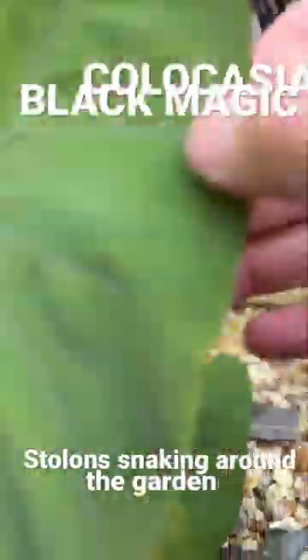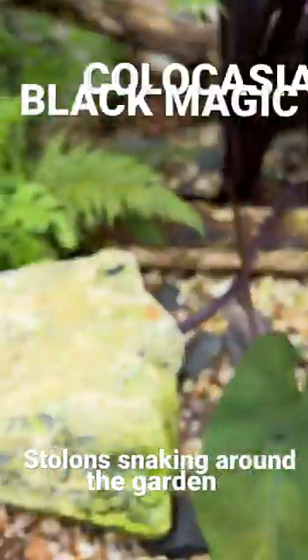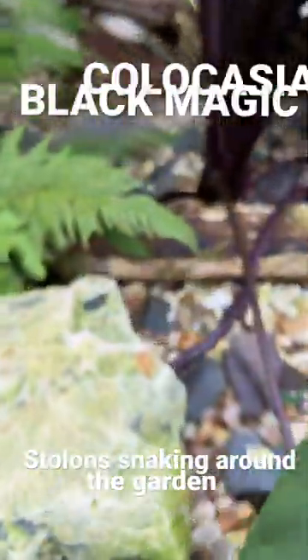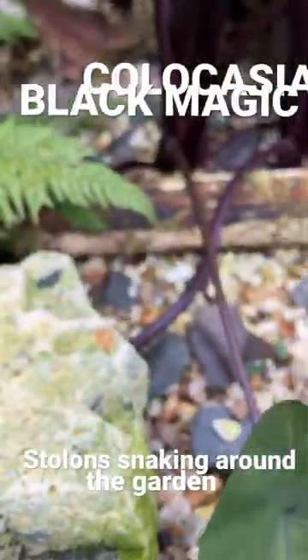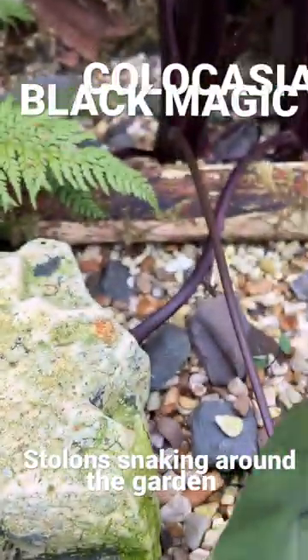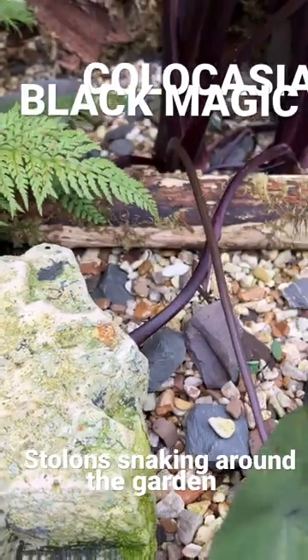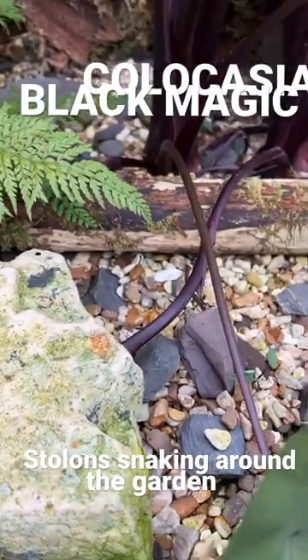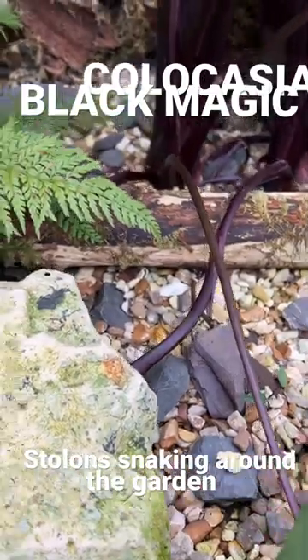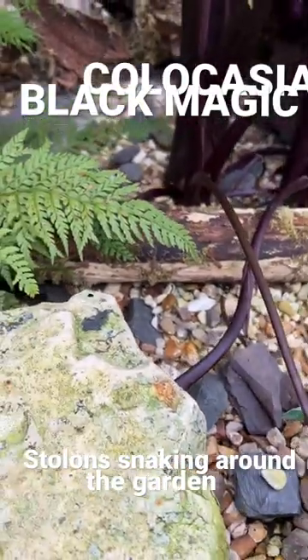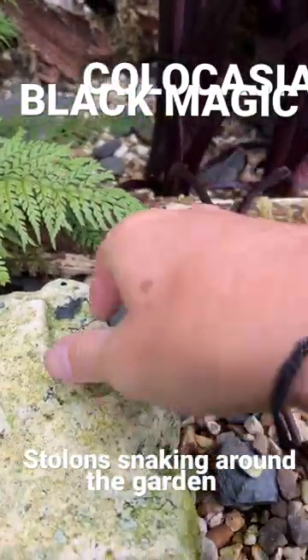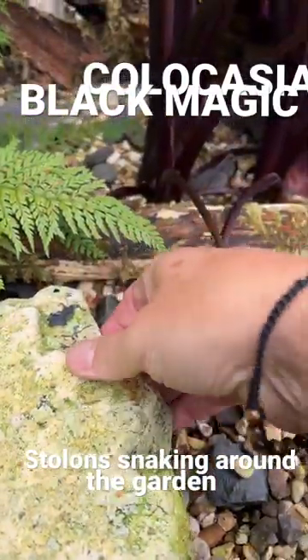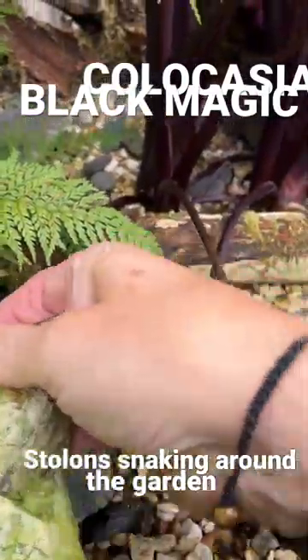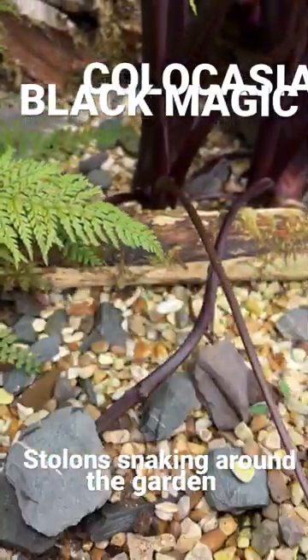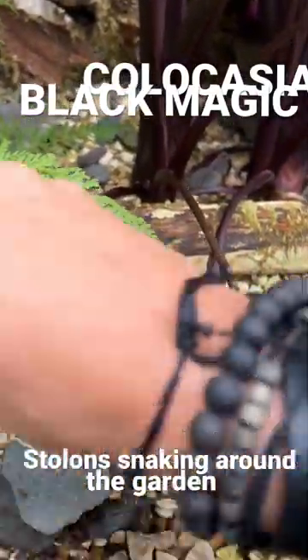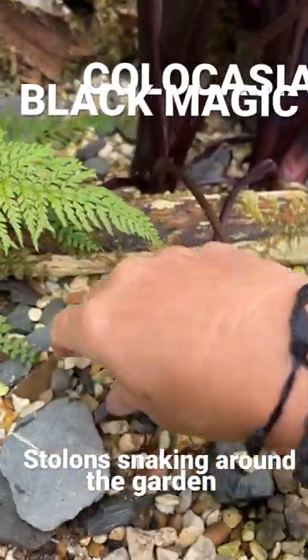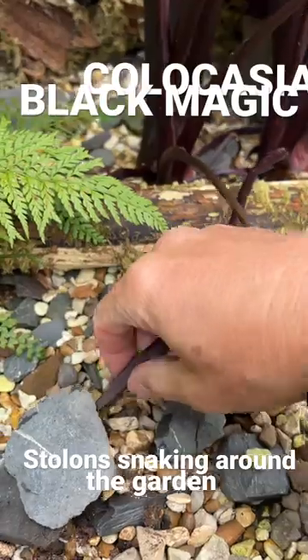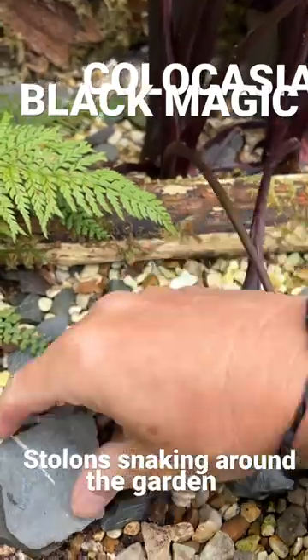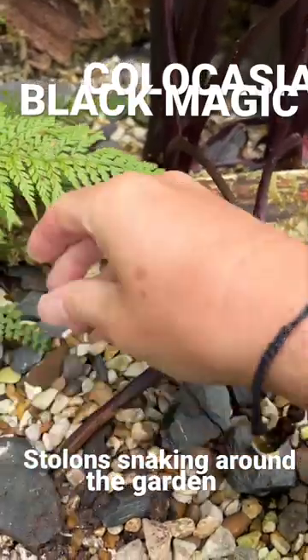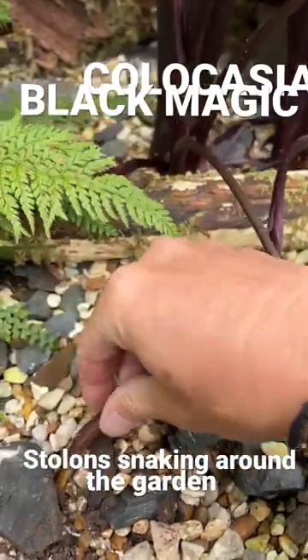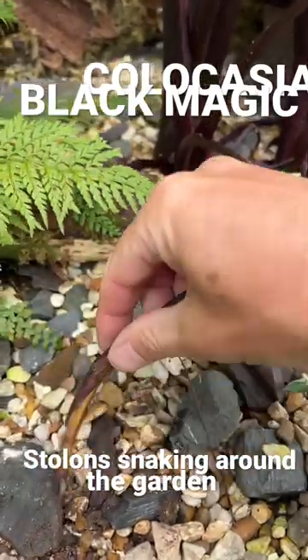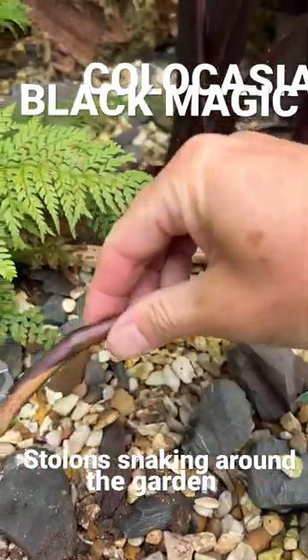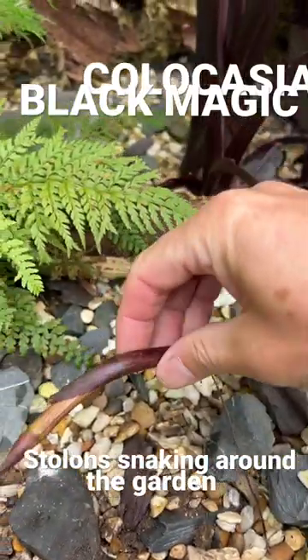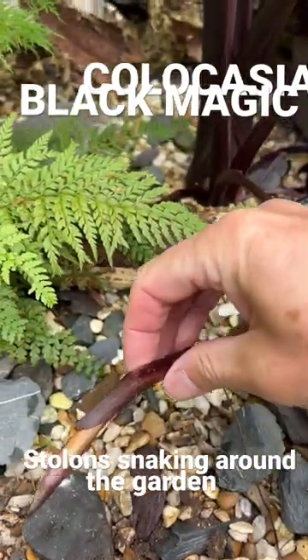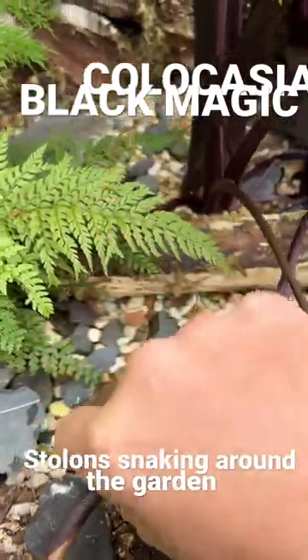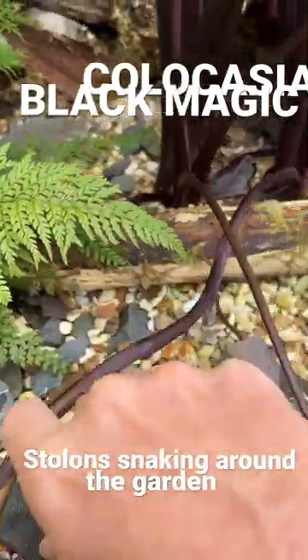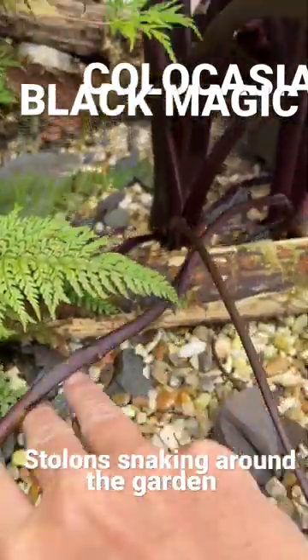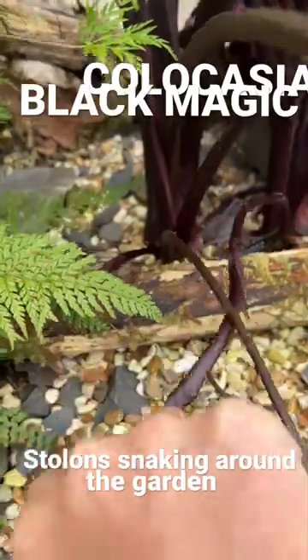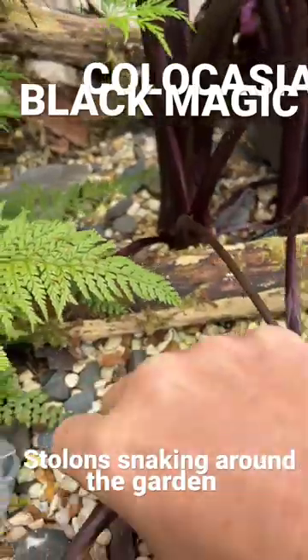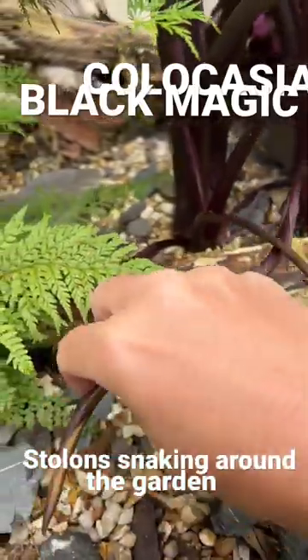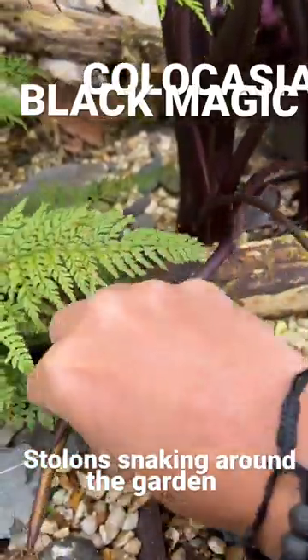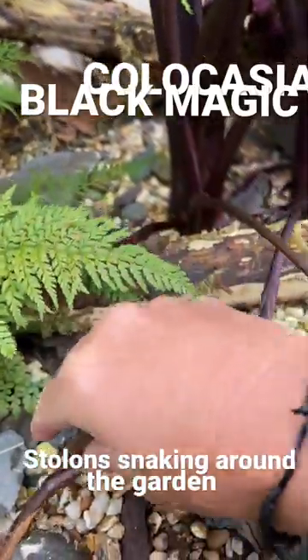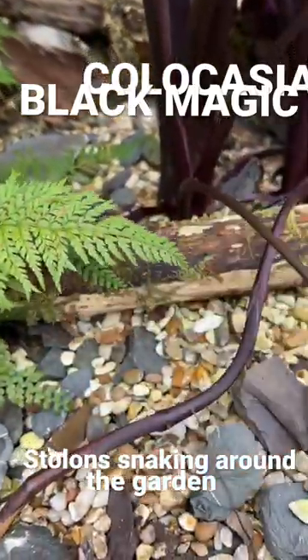Down here you've got some great examples of how it likes to propagate. If we just move this — this is a runner or a stolon, and these come out and they snake around and they find somewhere to bury in the ground.